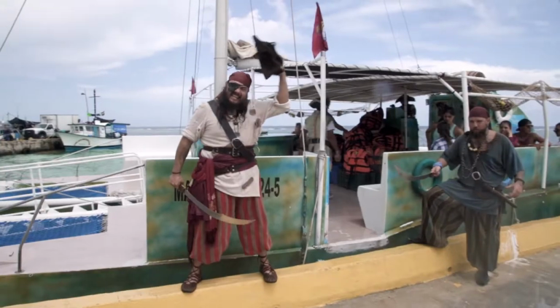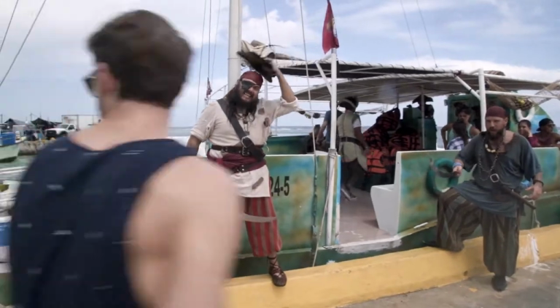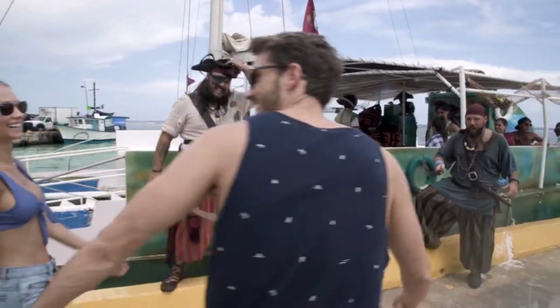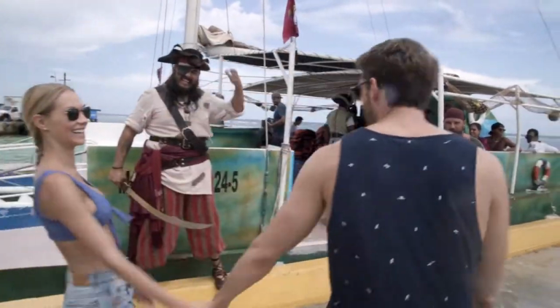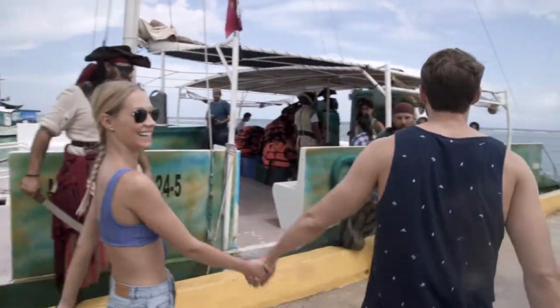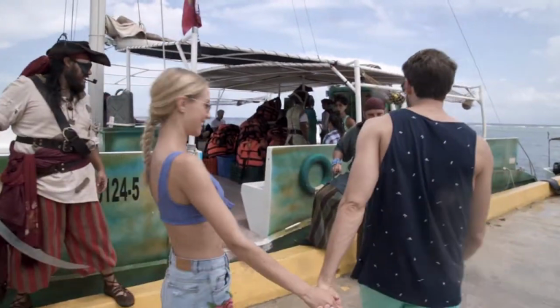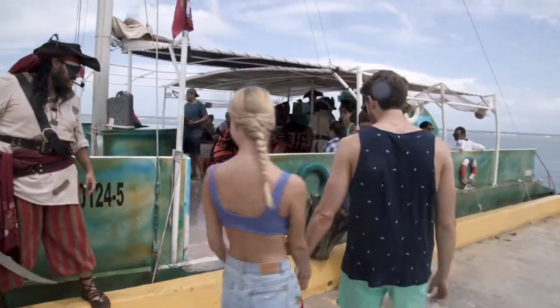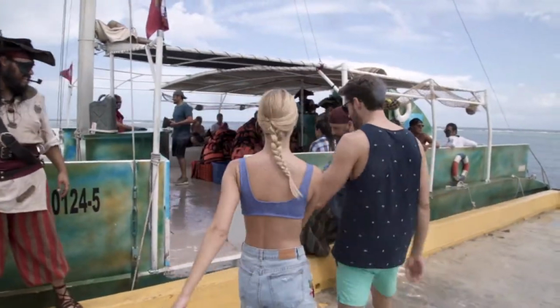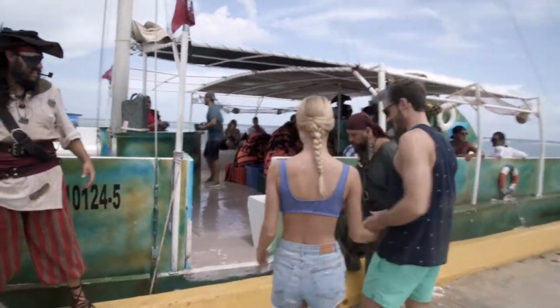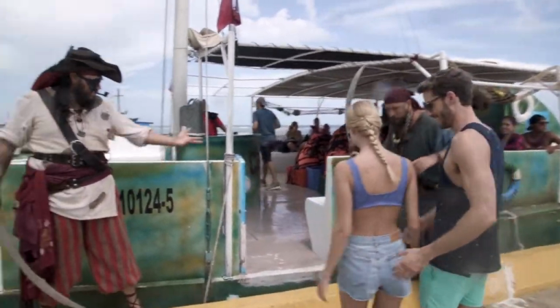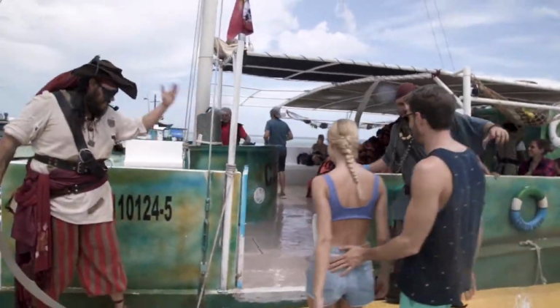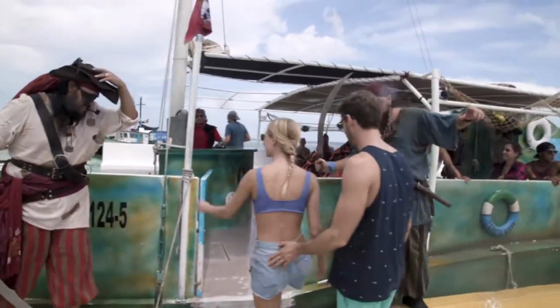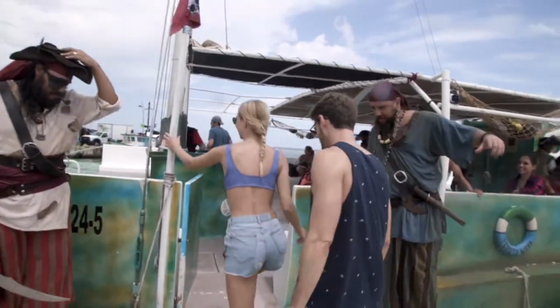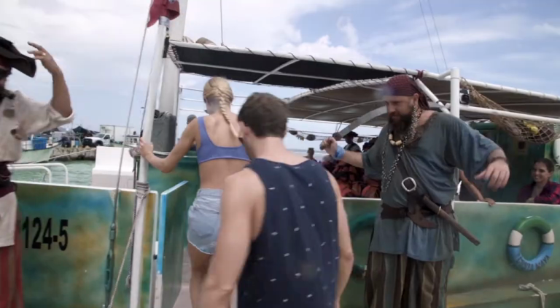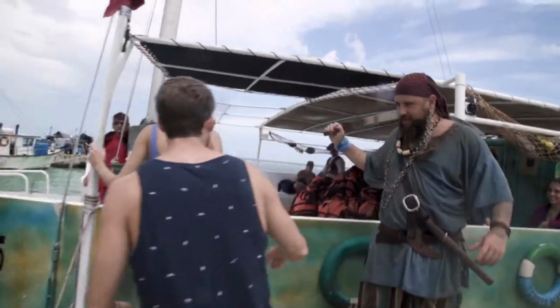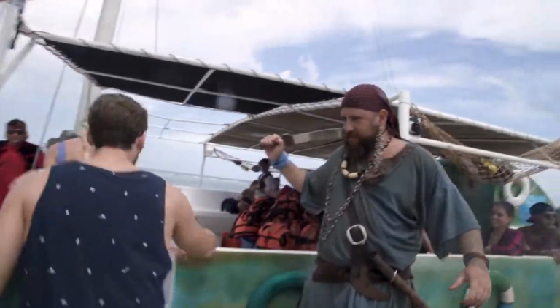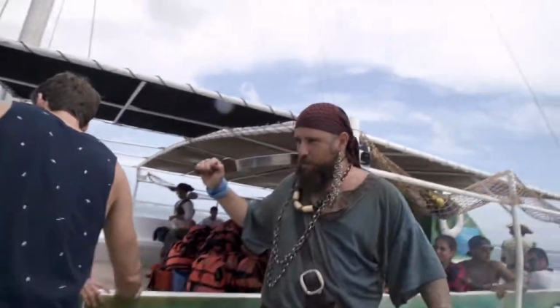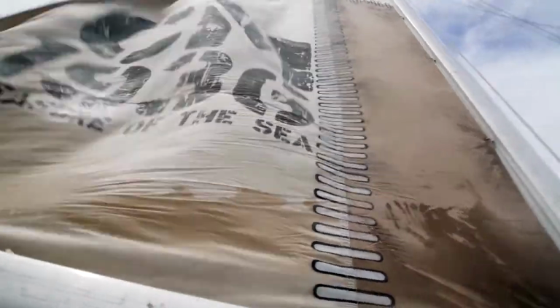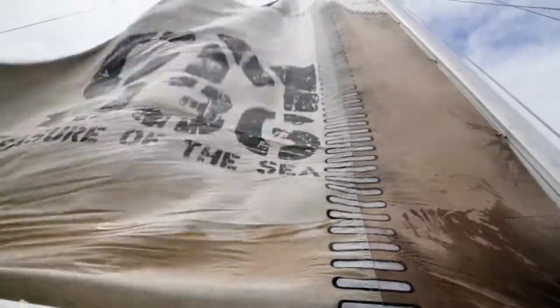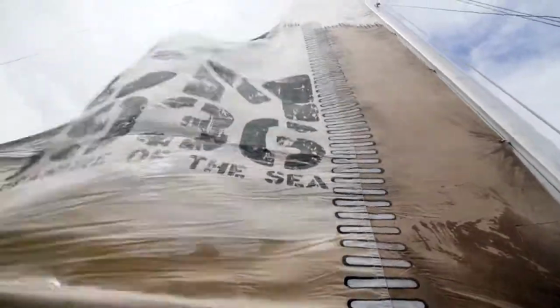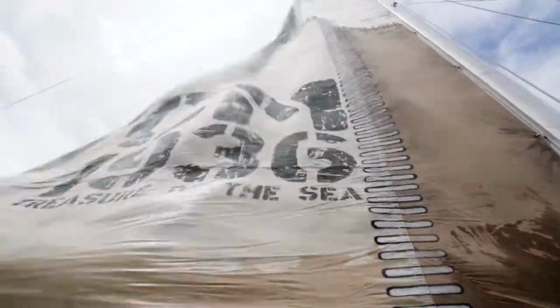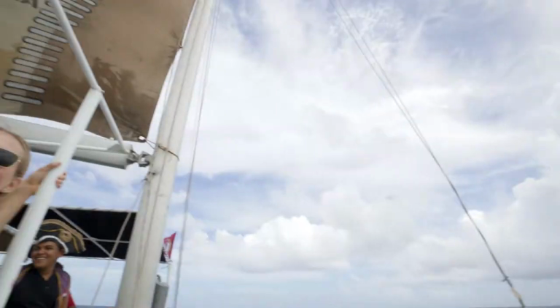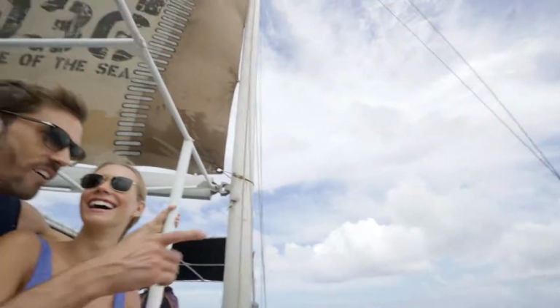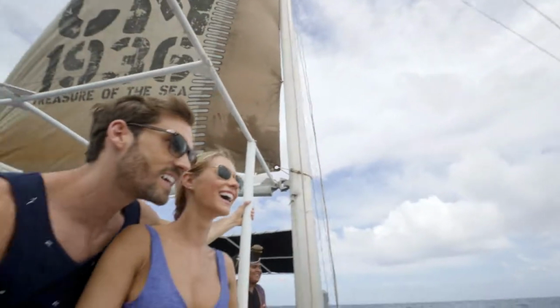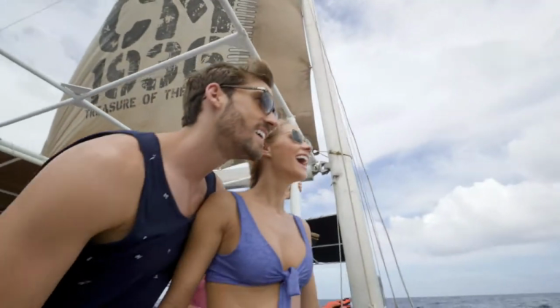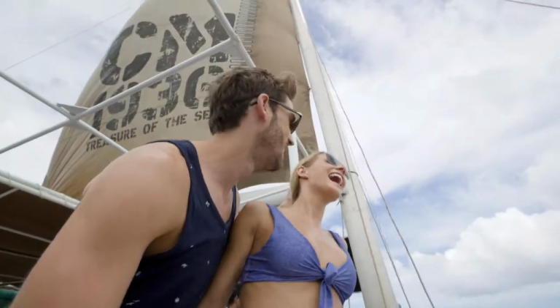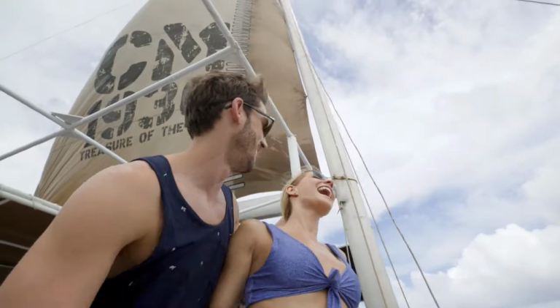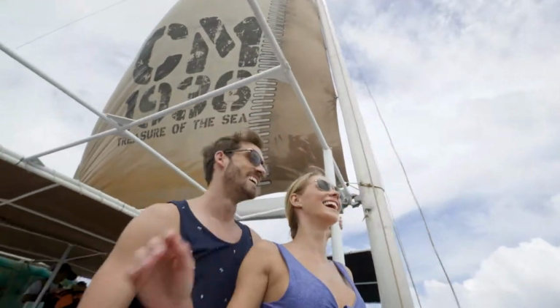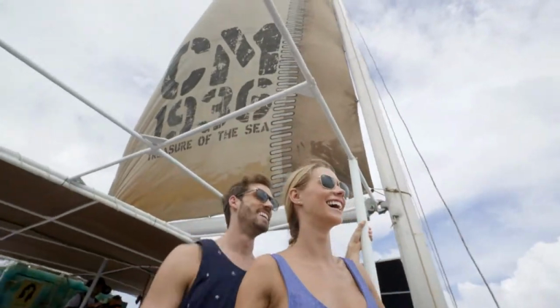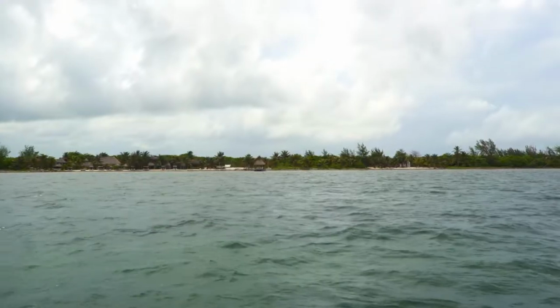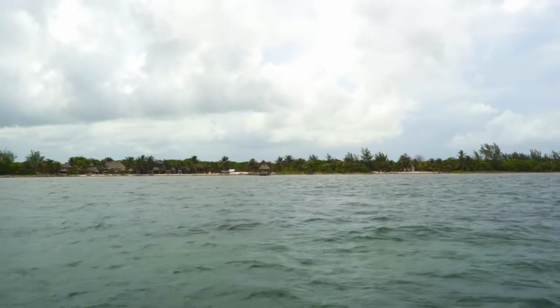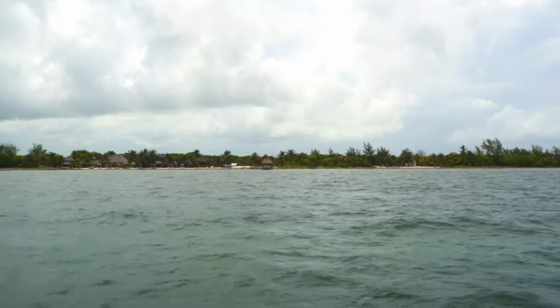Discover the beauty of the Caribbean on and under the waves with the Catamaran Sail and Snorkel Tour. Sit back and enjoy the sunshine and warm breezes as the catamaran glides across the turquoise-blue waters.